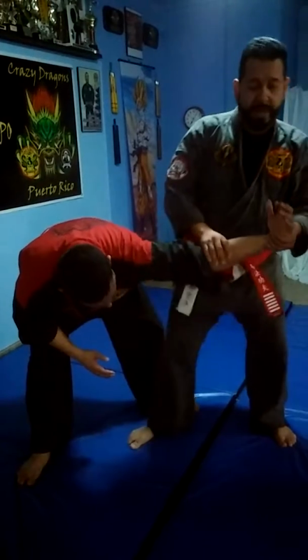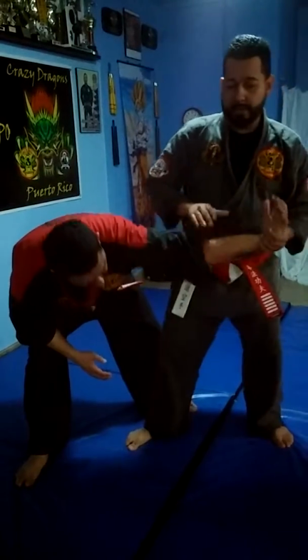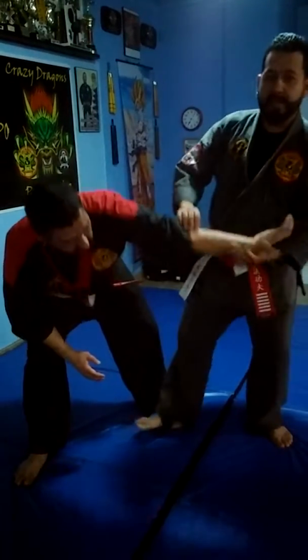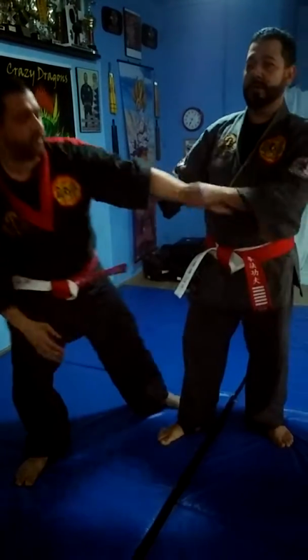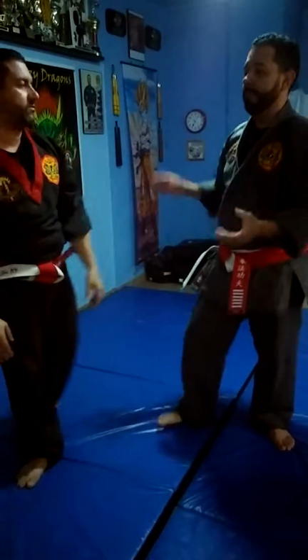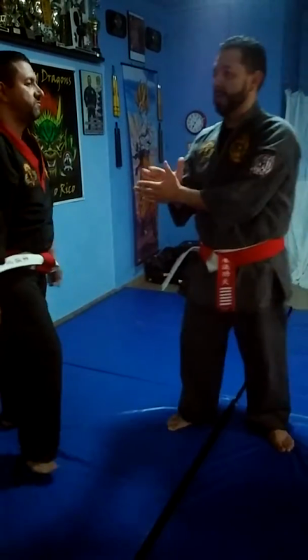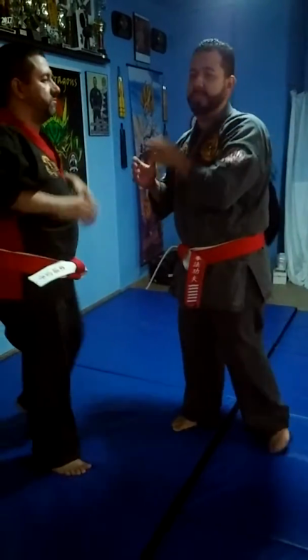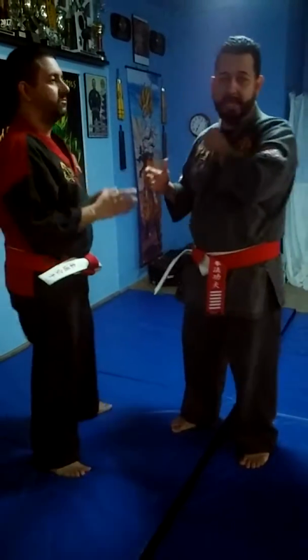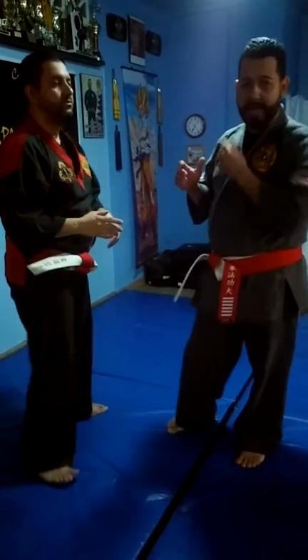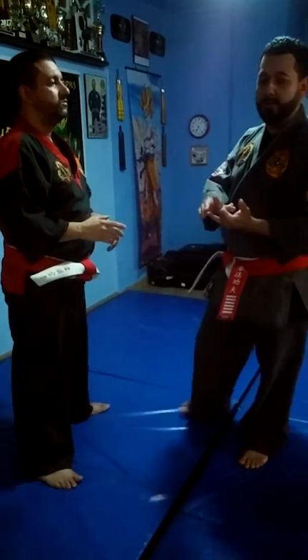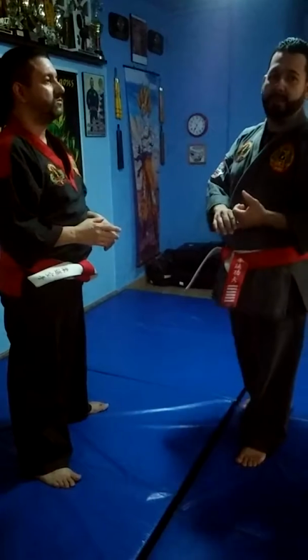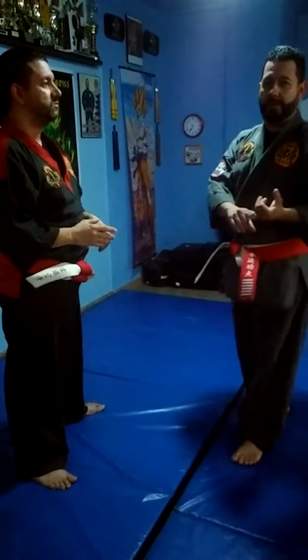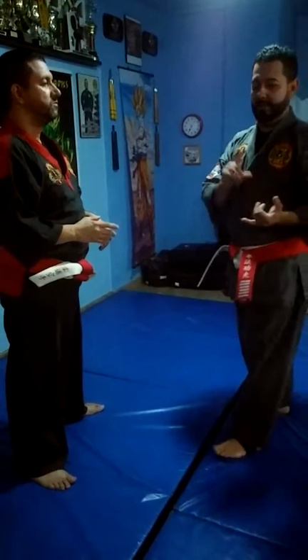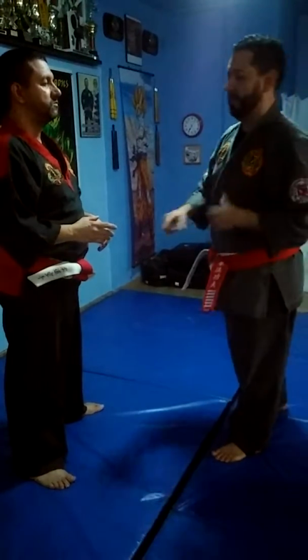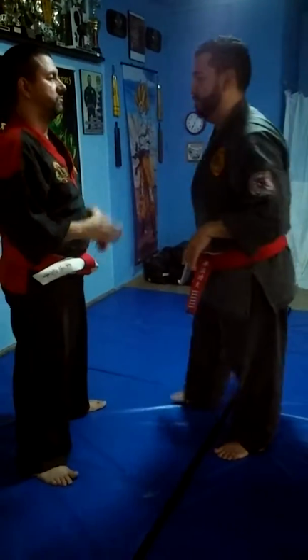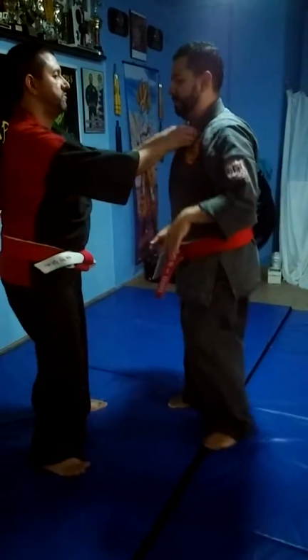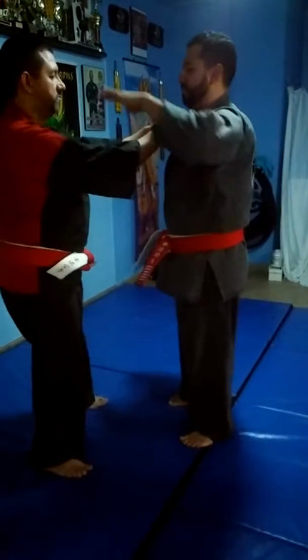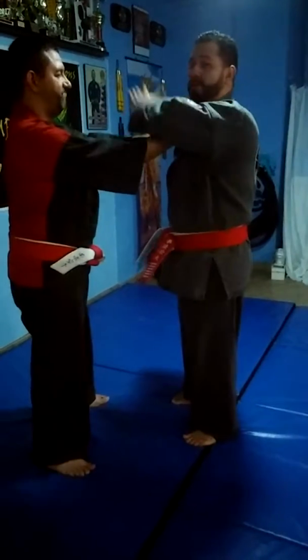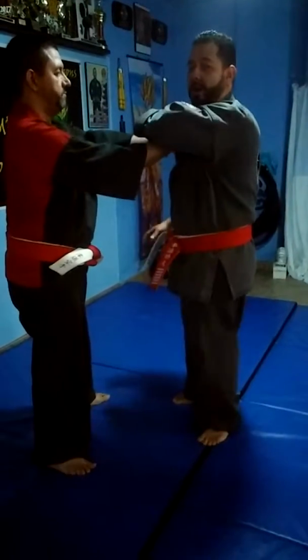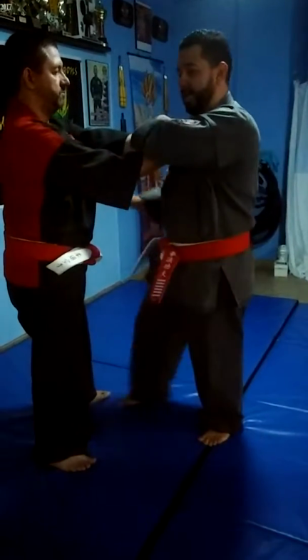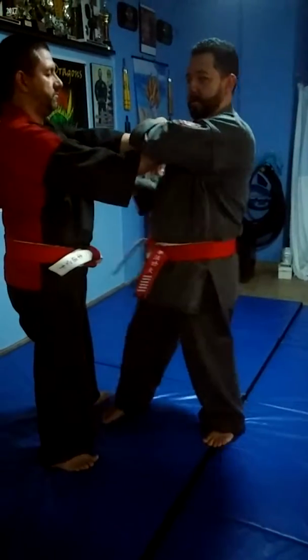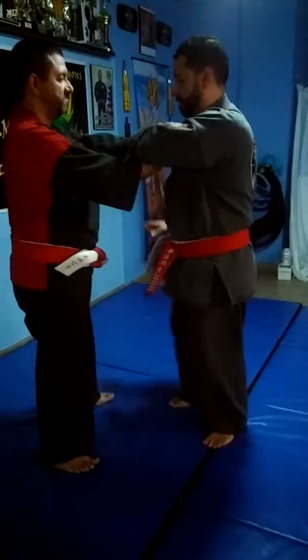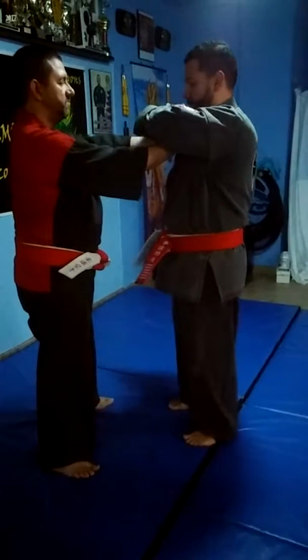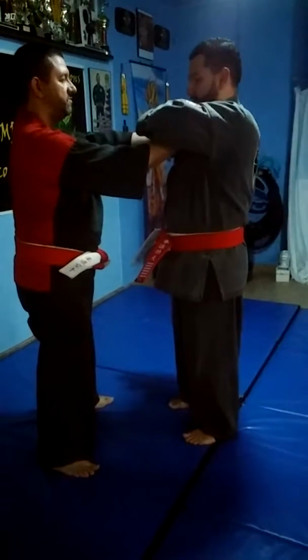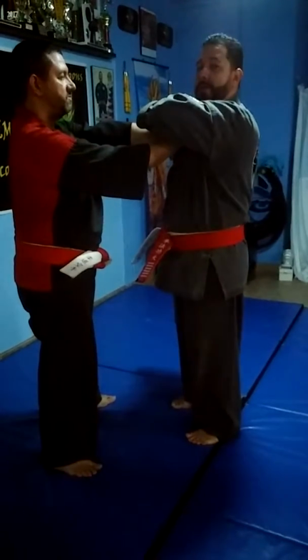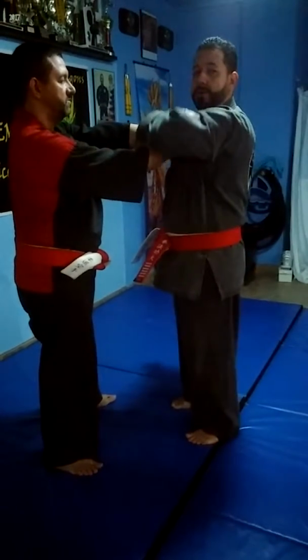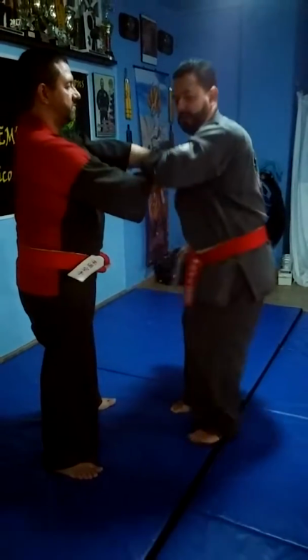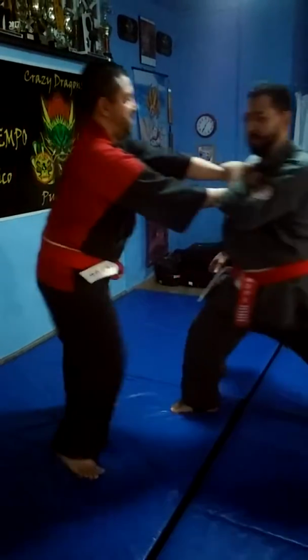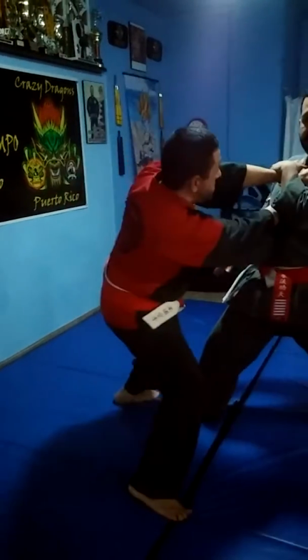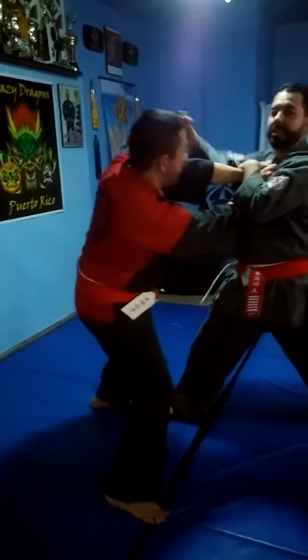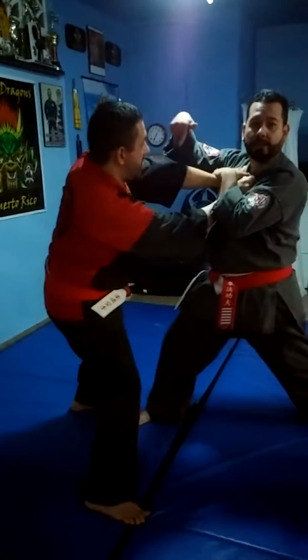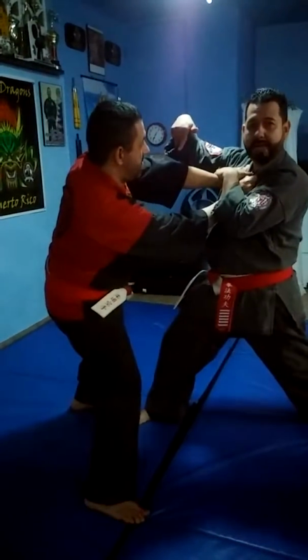I find it easier if you do the same step as grabber number 4 and grabber number 5. Instead of going forward like that, you step backwards. Twist. Now it's all balanced.